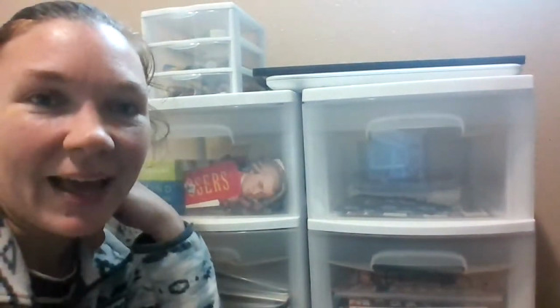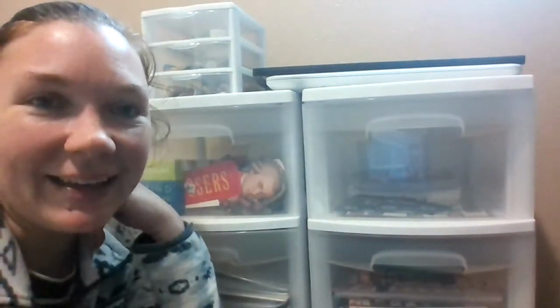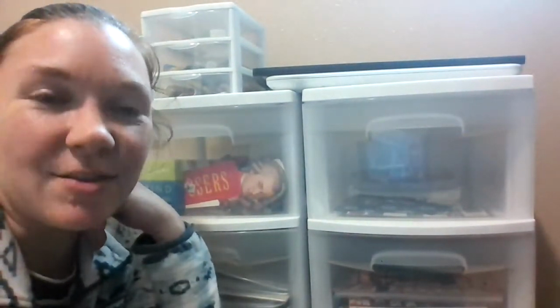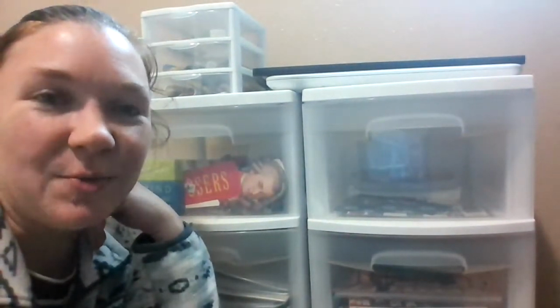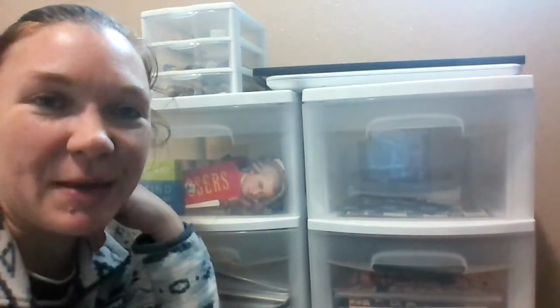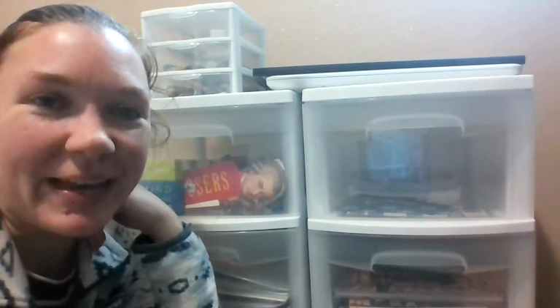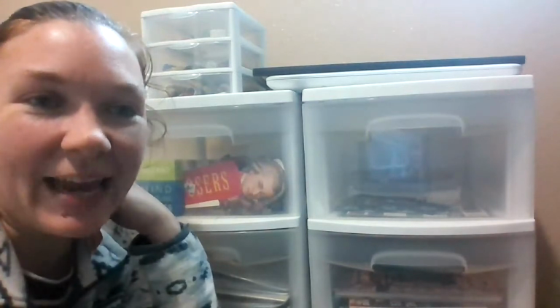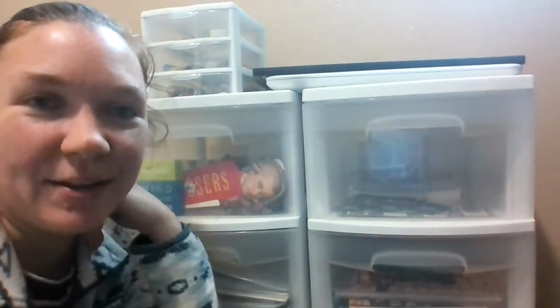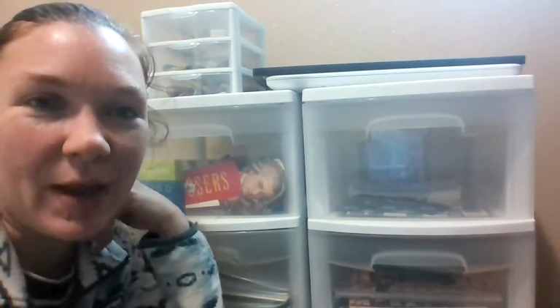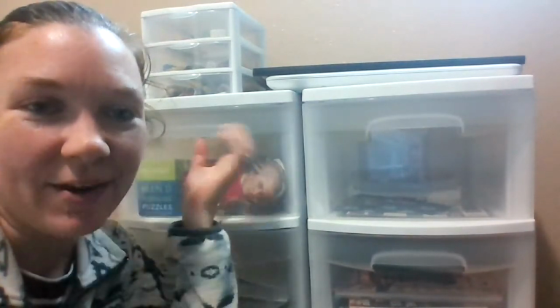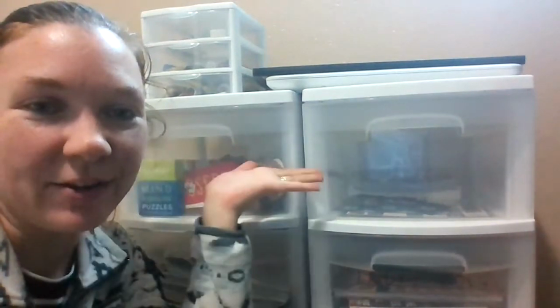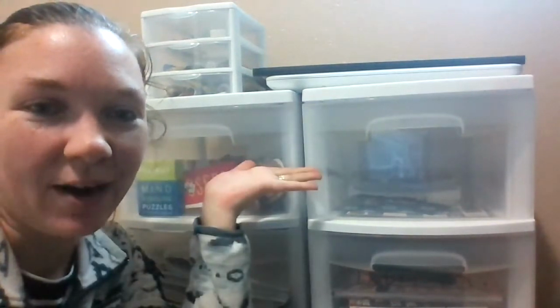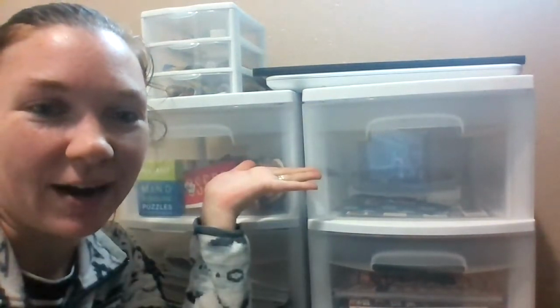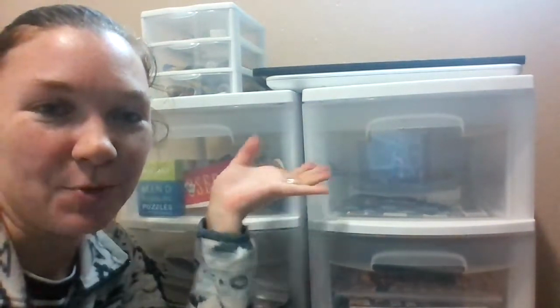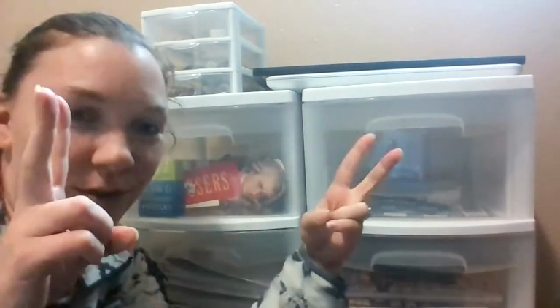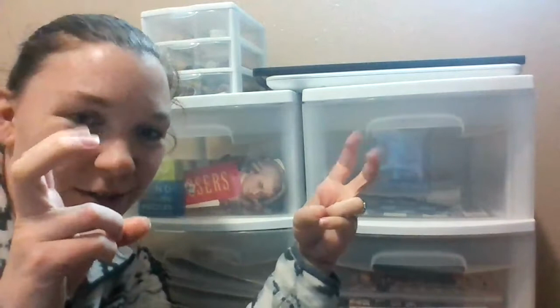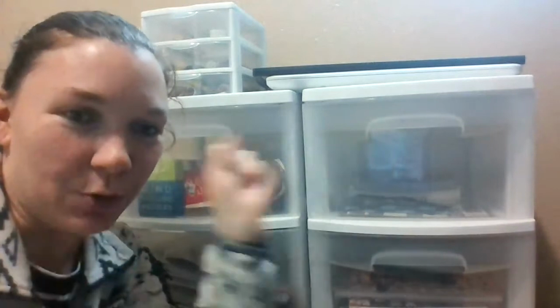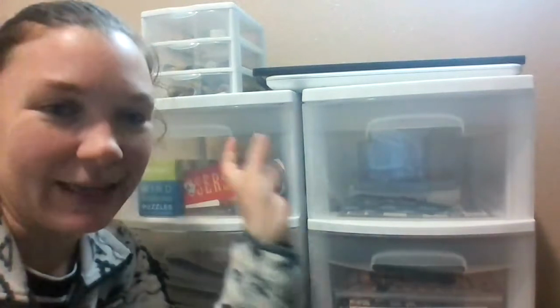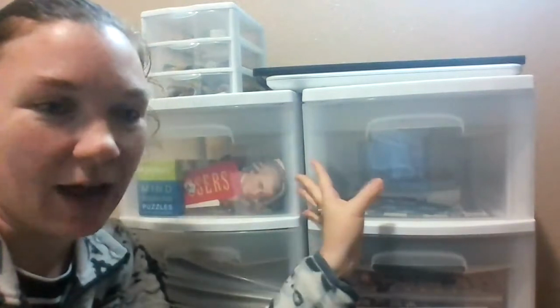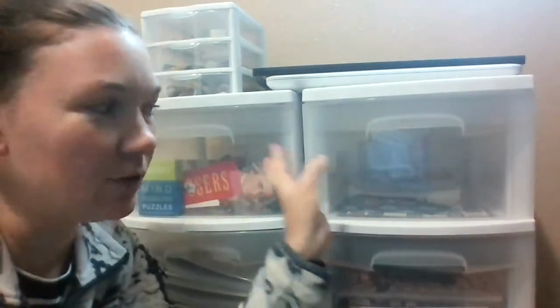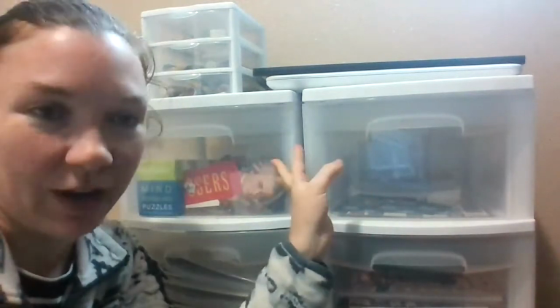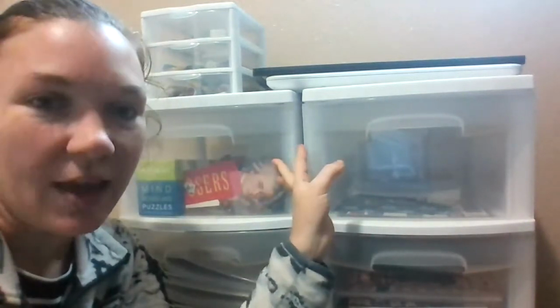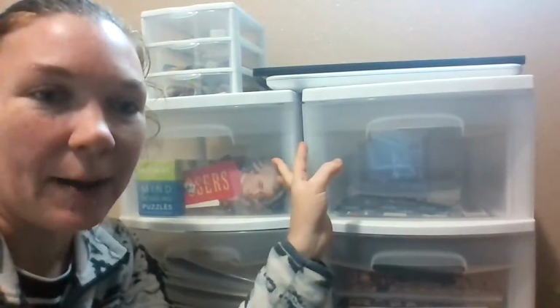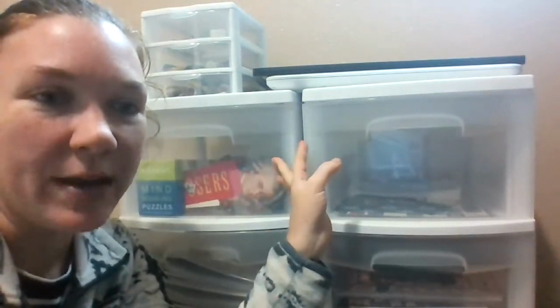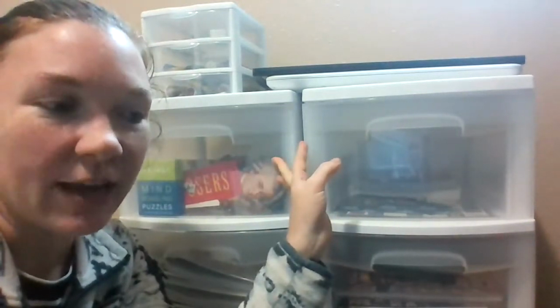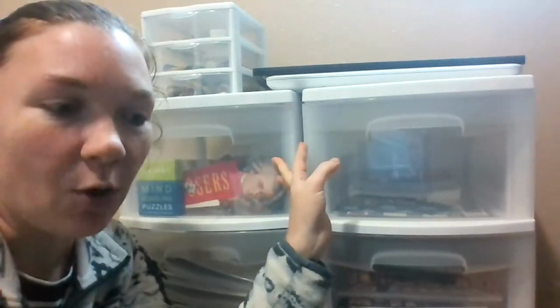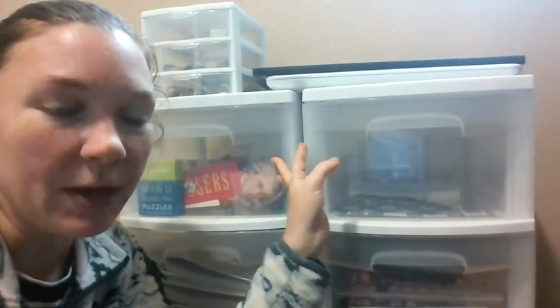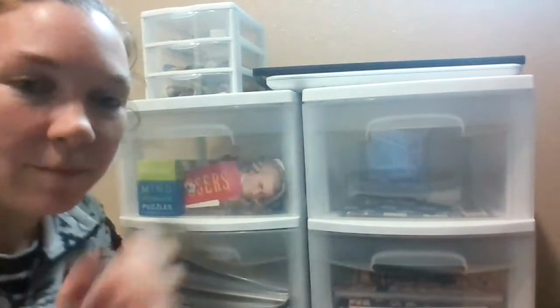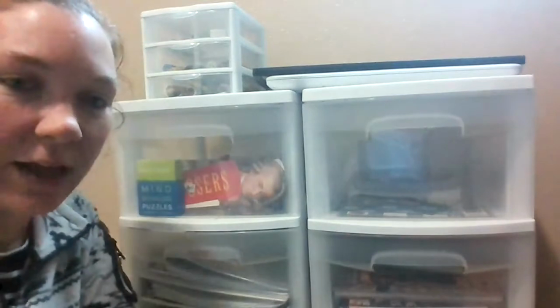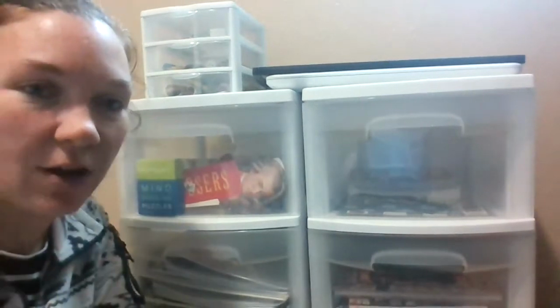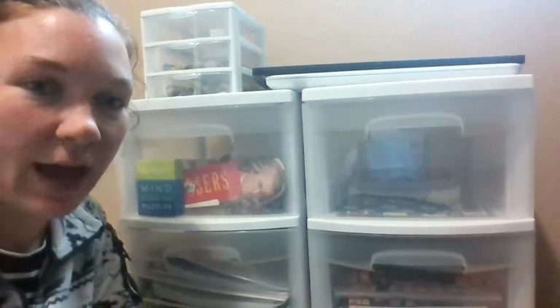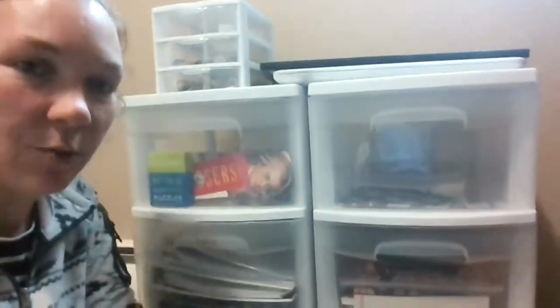Hi, this is Rachel with Good Behavior Beginnings and I'm going to do a very quick tour of our homeschool room. It's just two shelves — we don't take up a whole room anymore, and I'll kind of talk through that as we go.